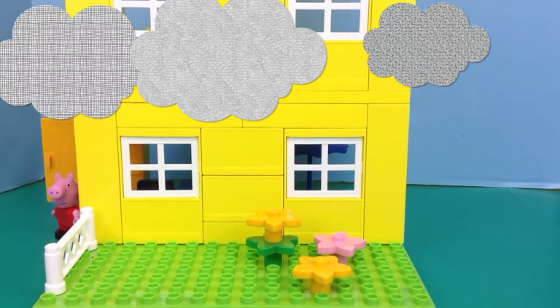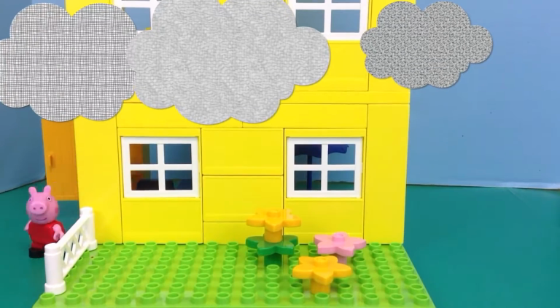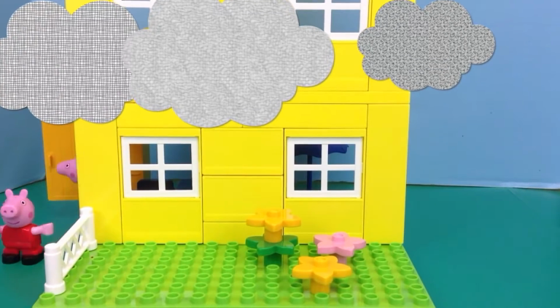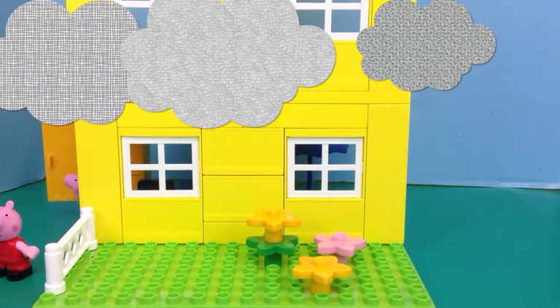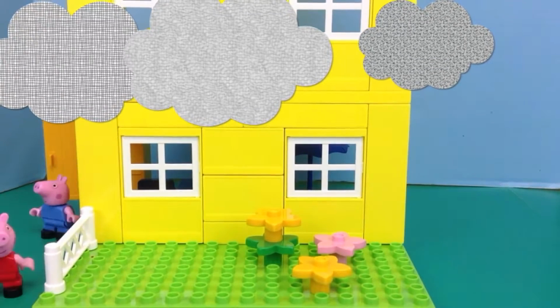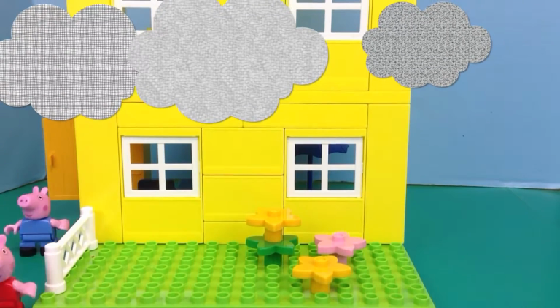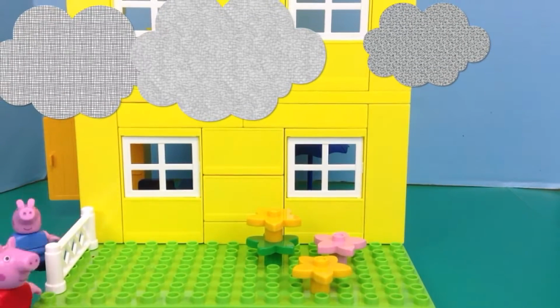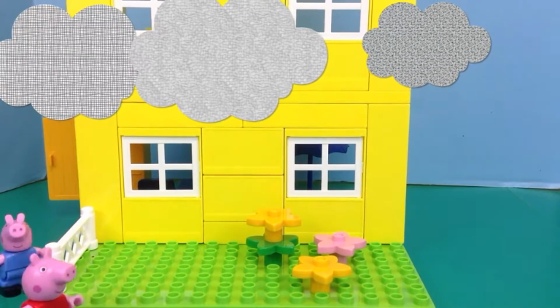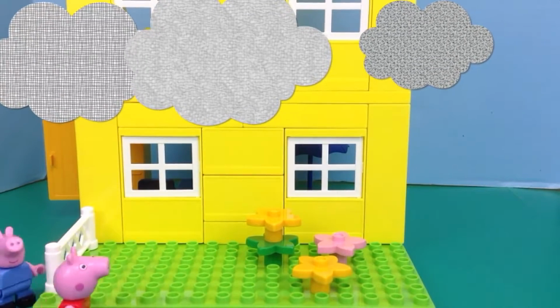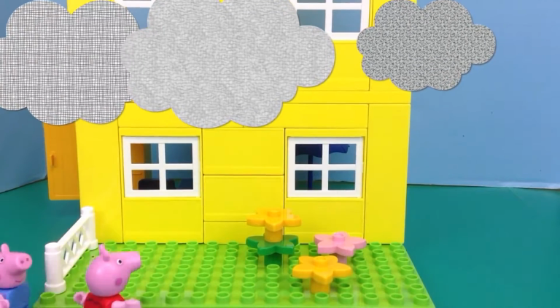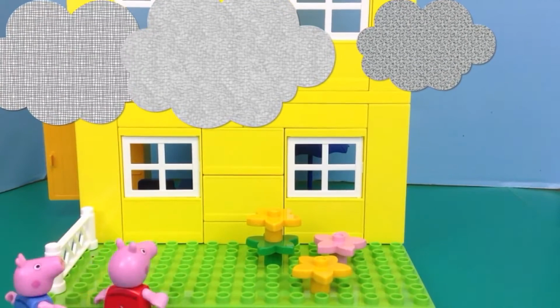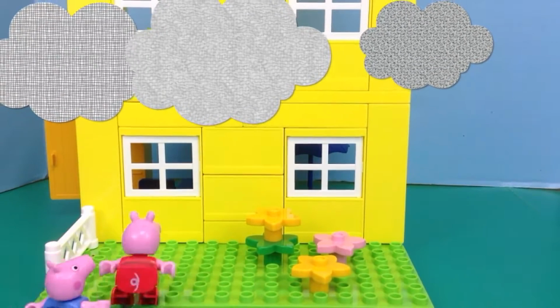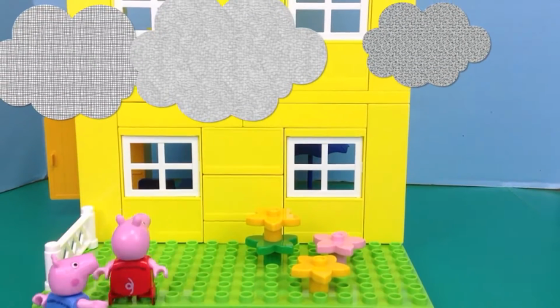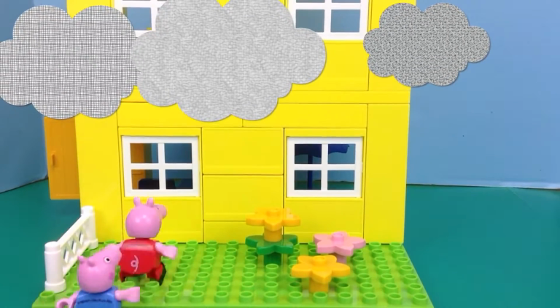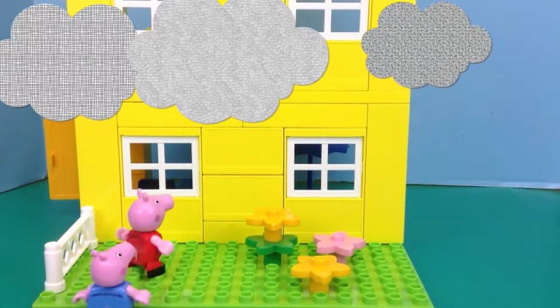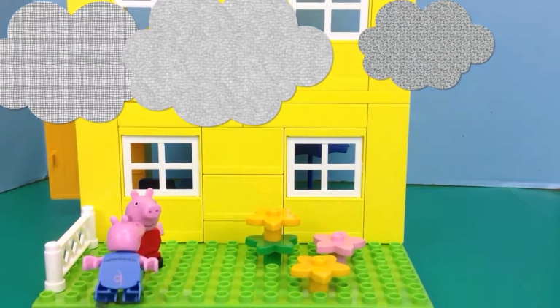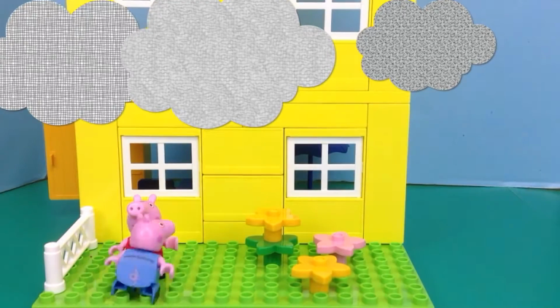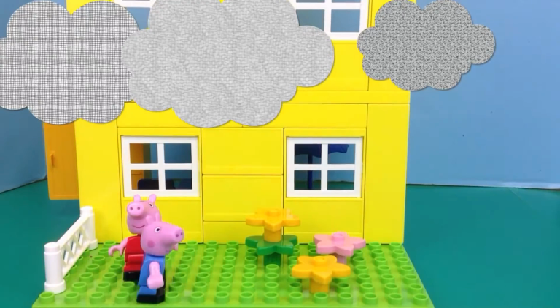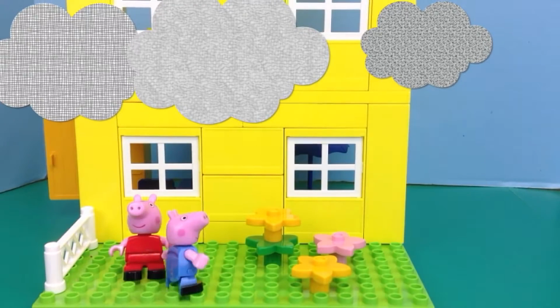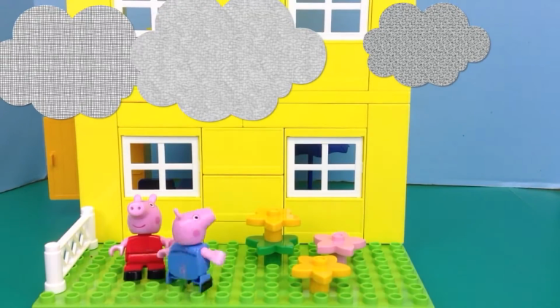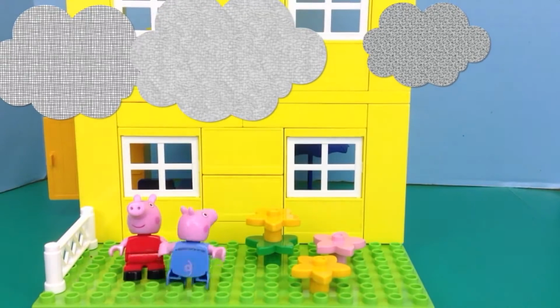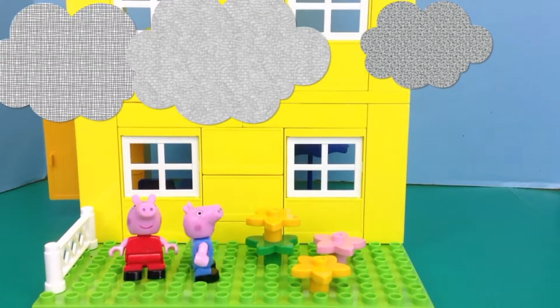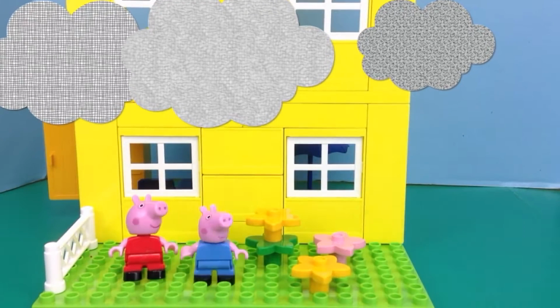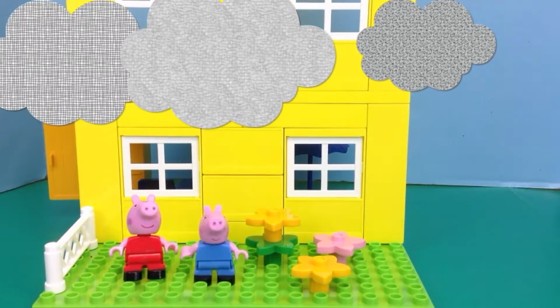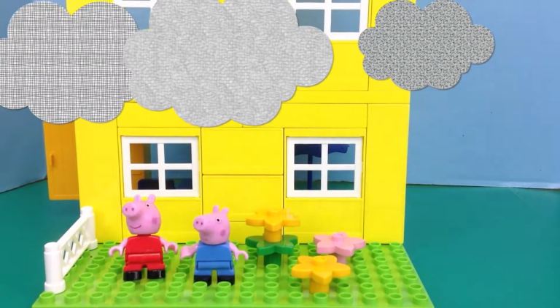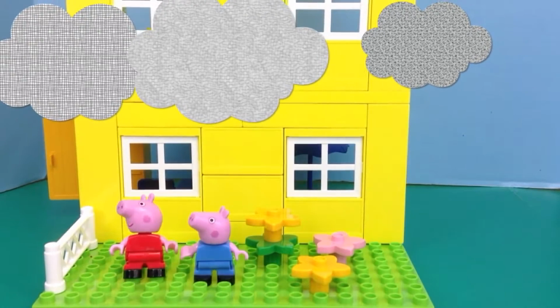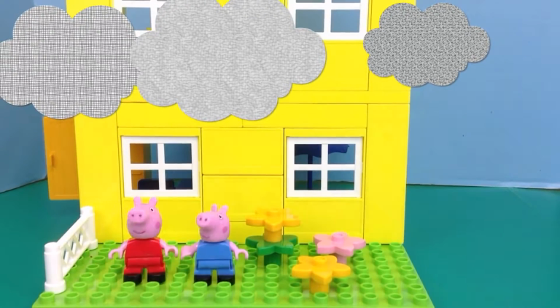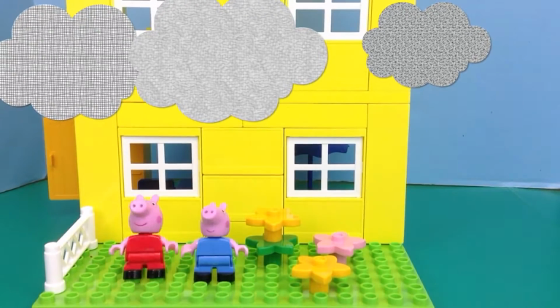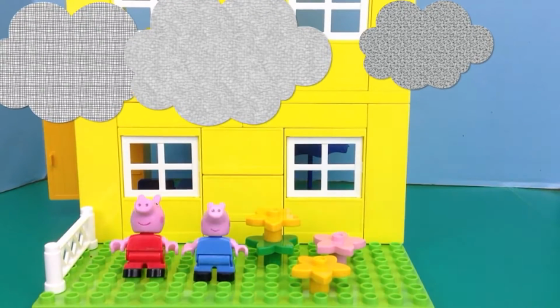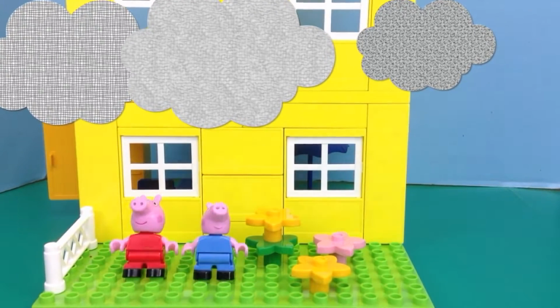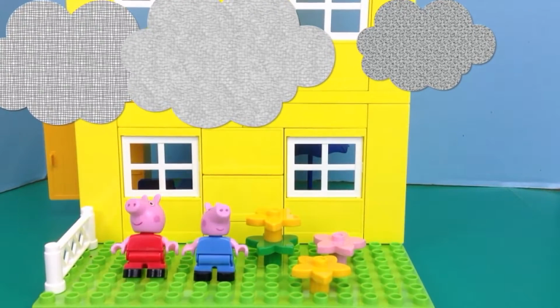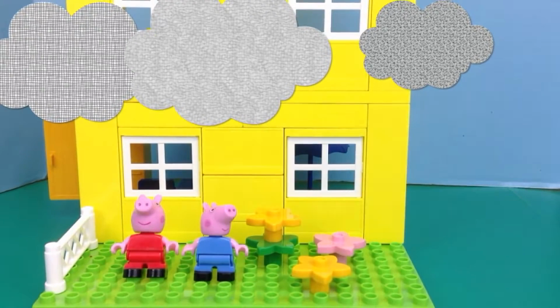Hurry George, it's going to stop raining any second now. Hurry, get in the grass and wait for it to rain. Okay.